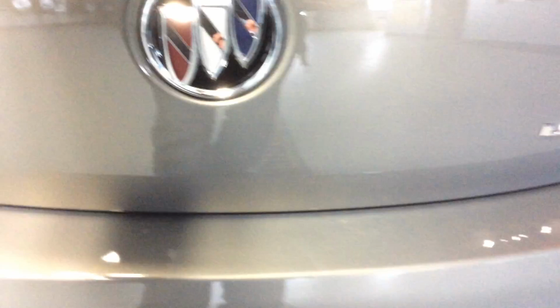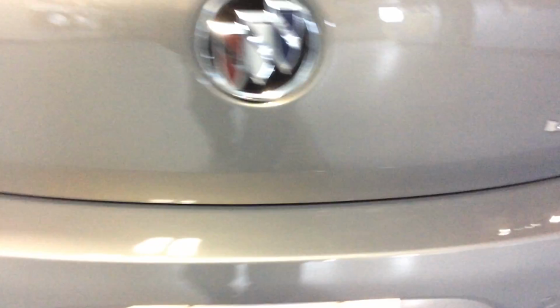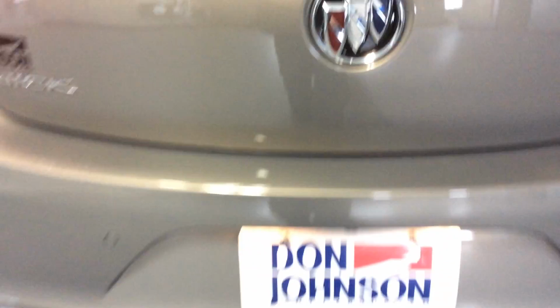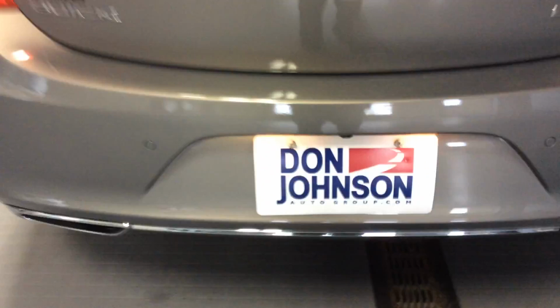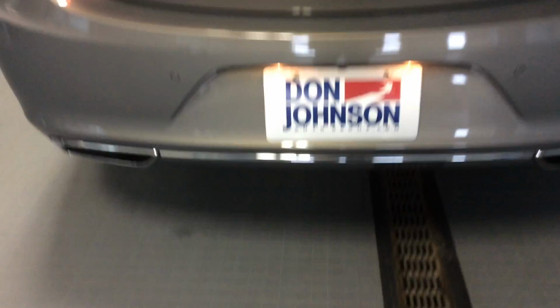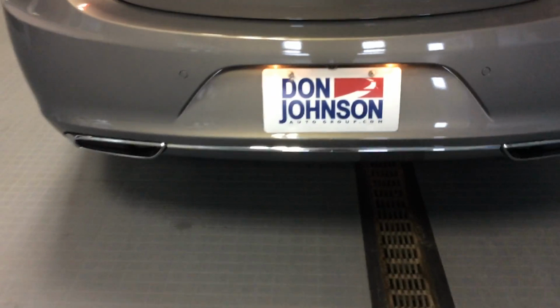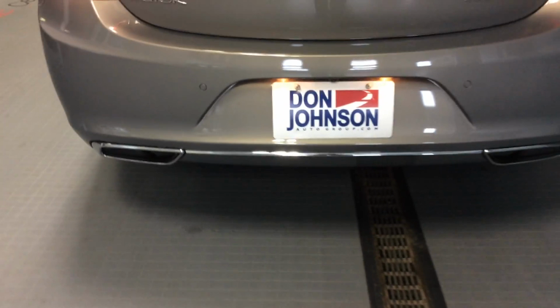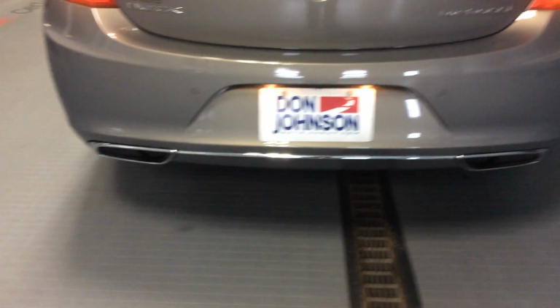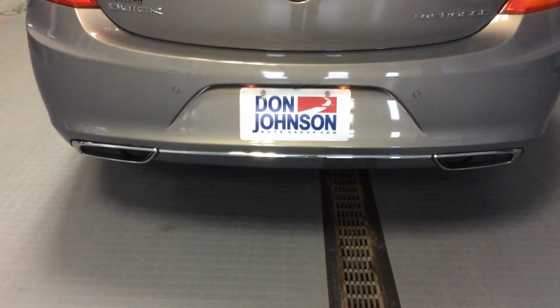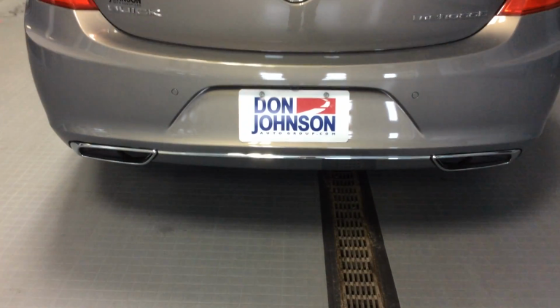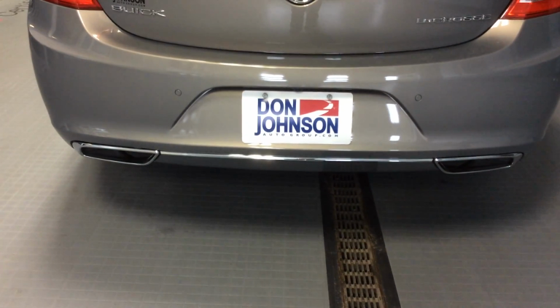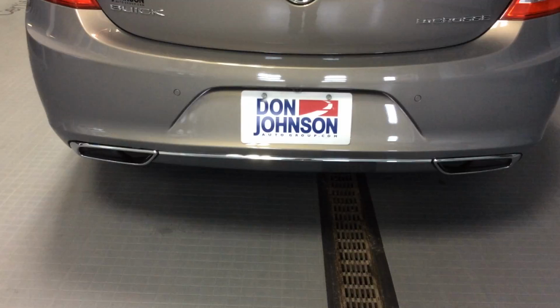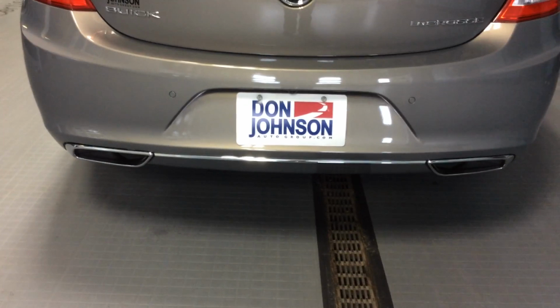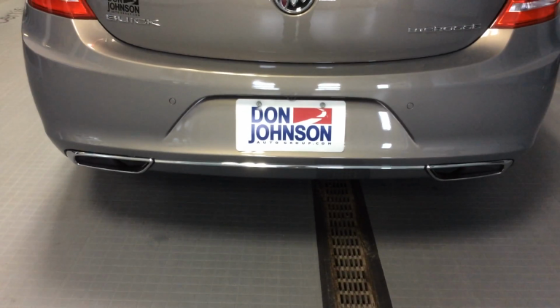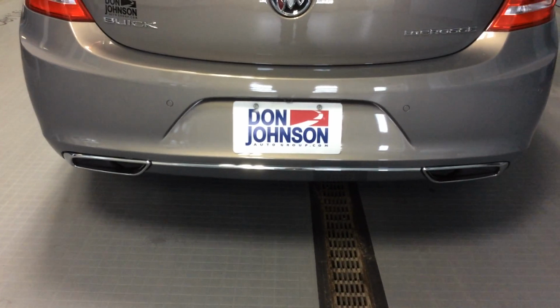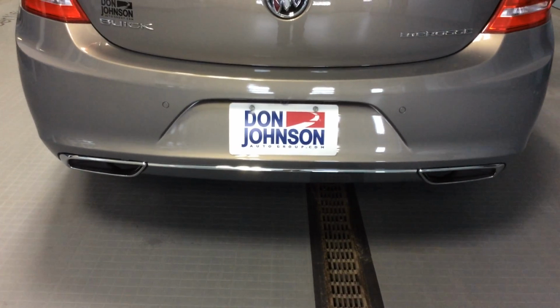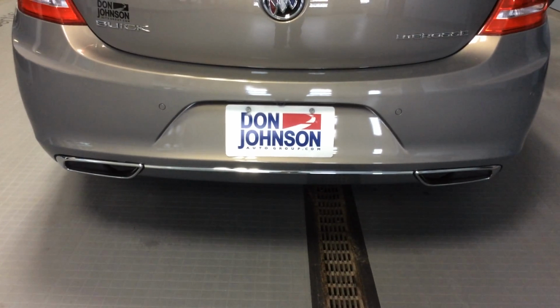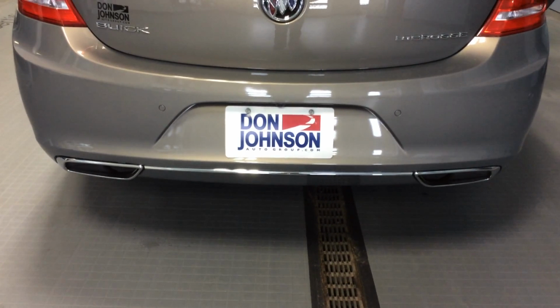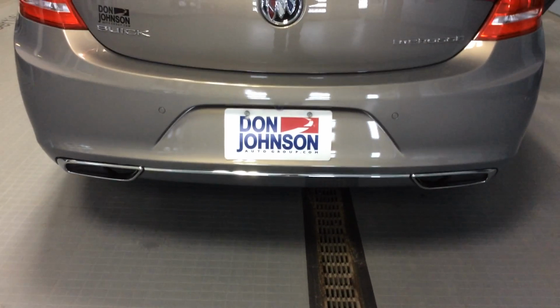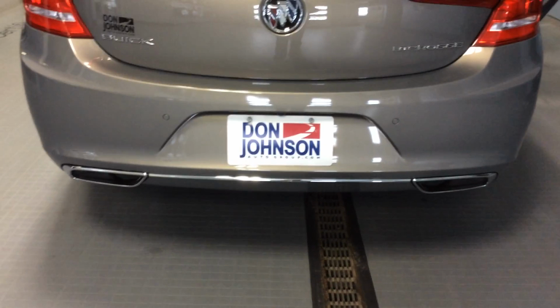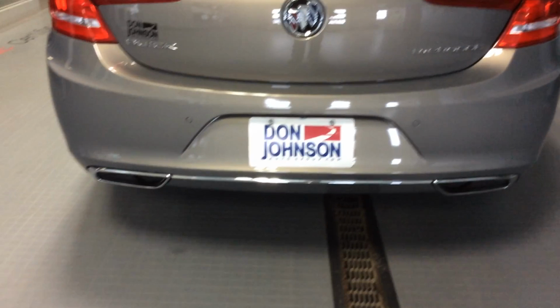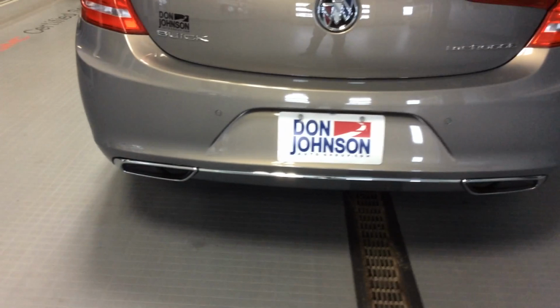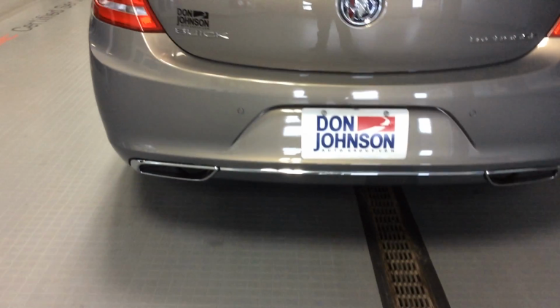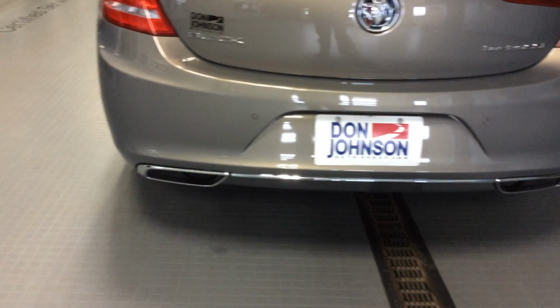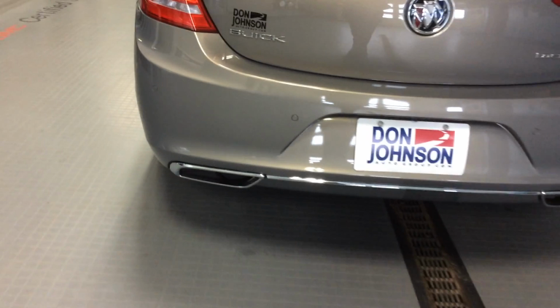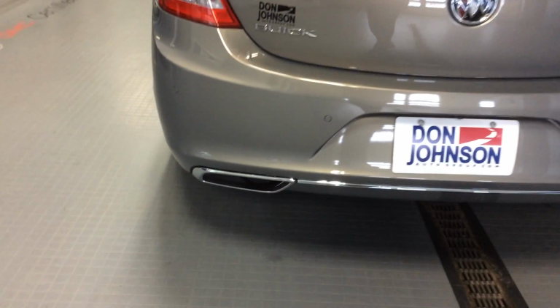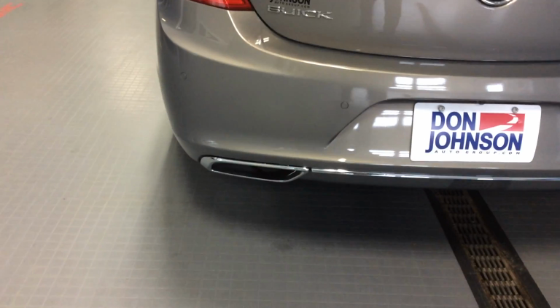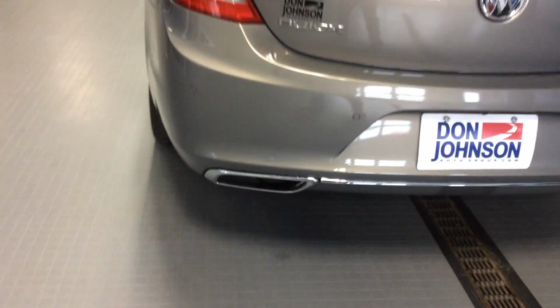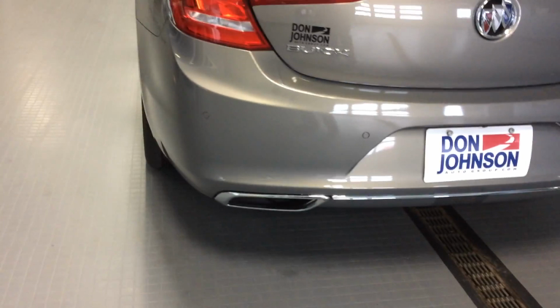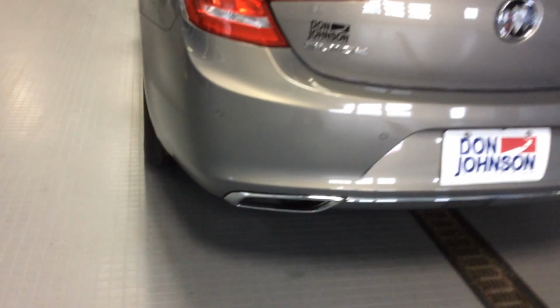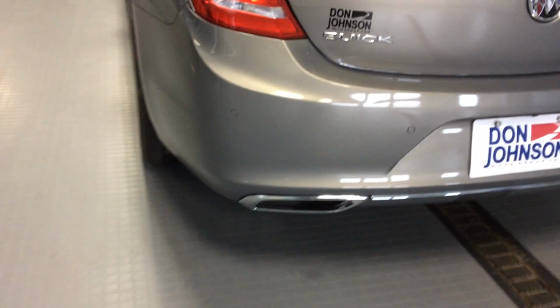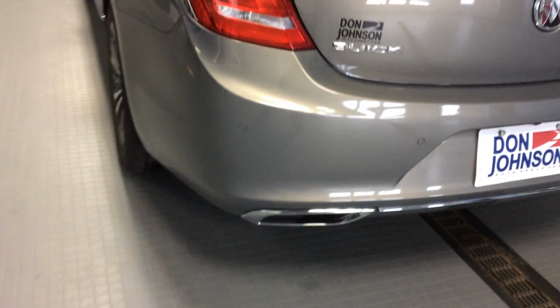Some more safety features: this car is equipped with a backup camera, which is right above the rear license plate, and ultrasonic rear park assist. The sensors in the rear bumper — those four round circles you'd see — will assist you as you're backing up.